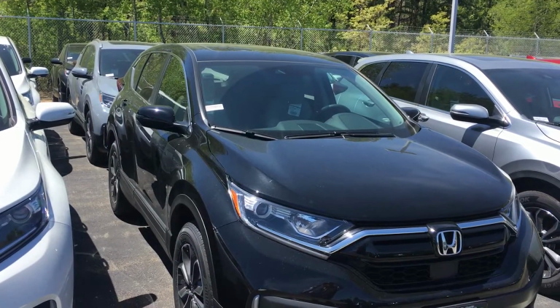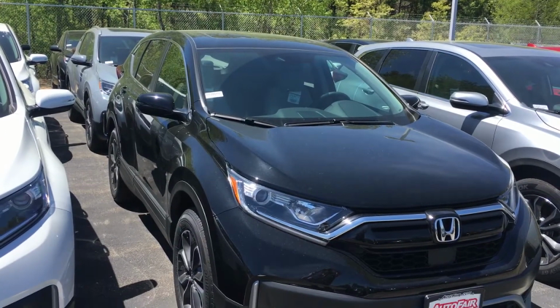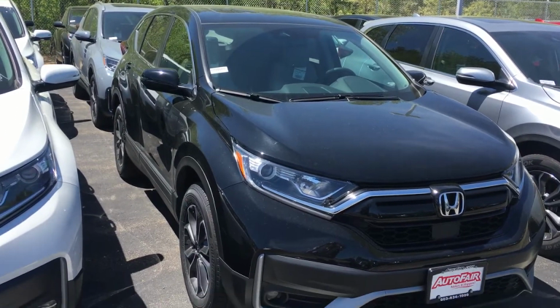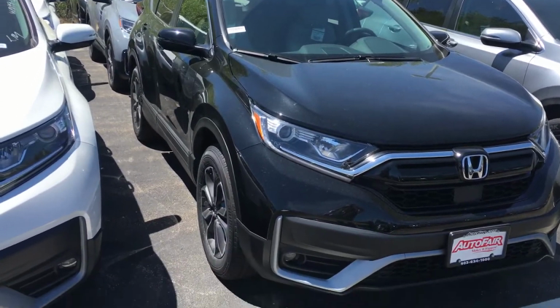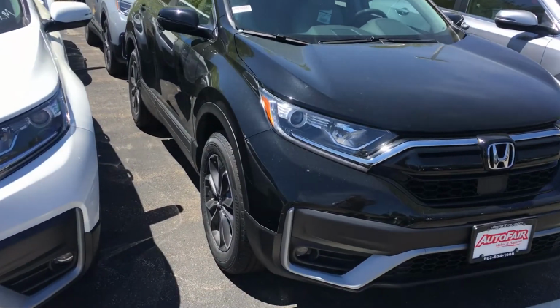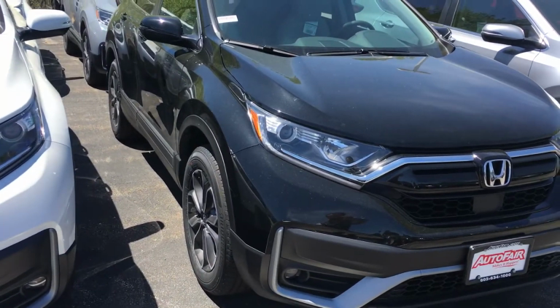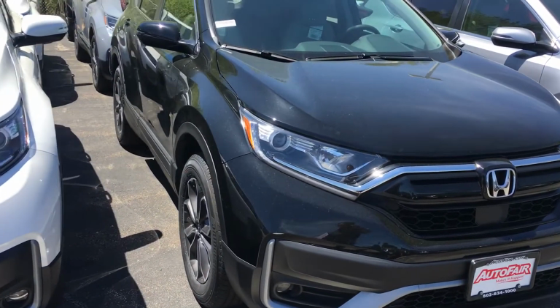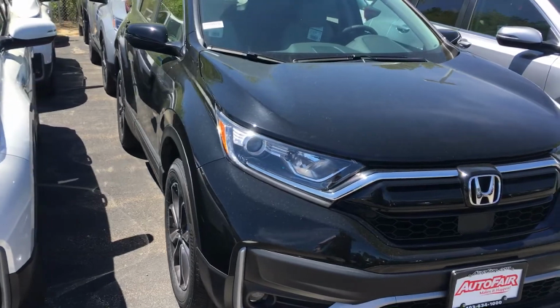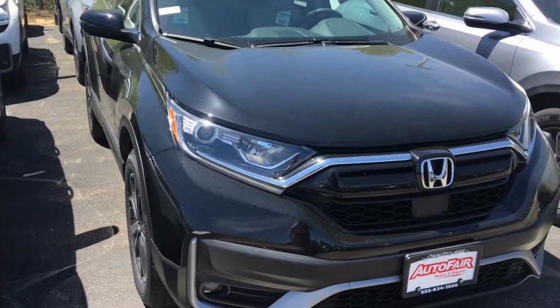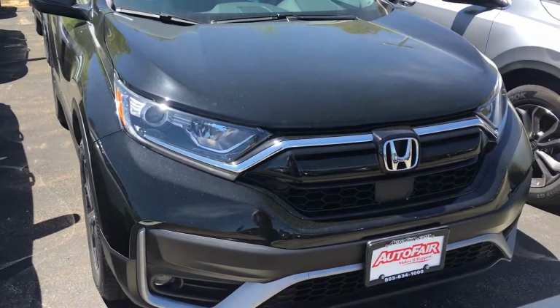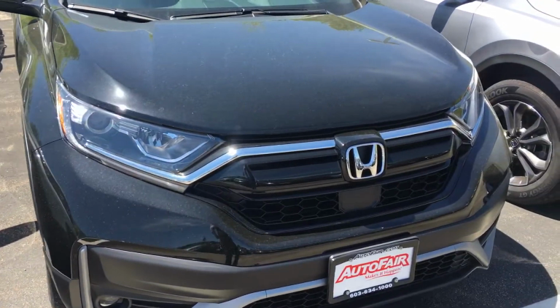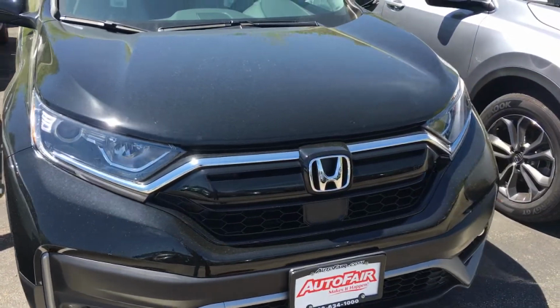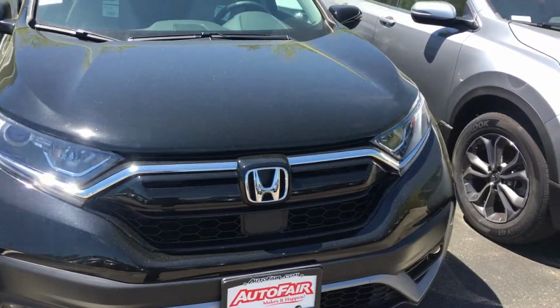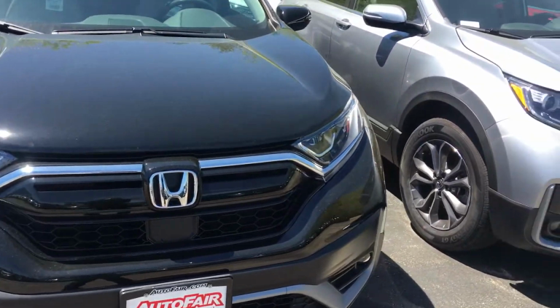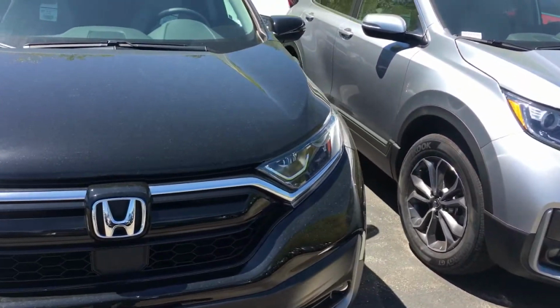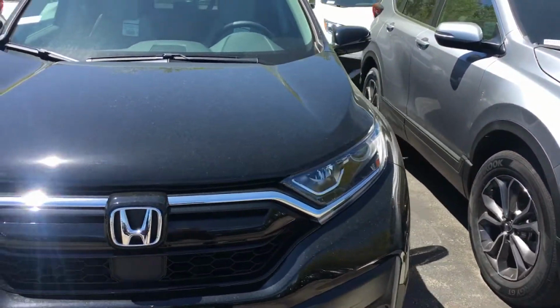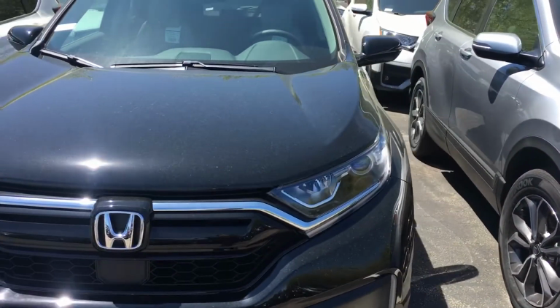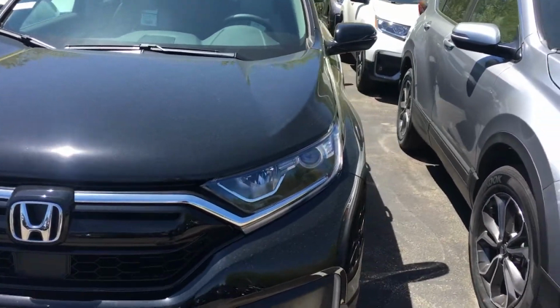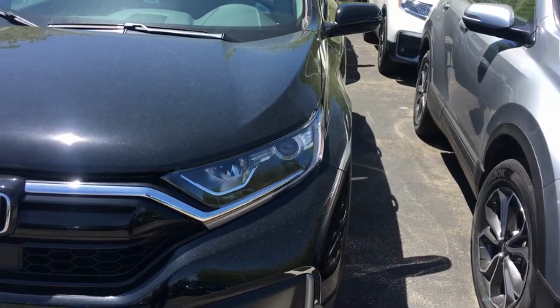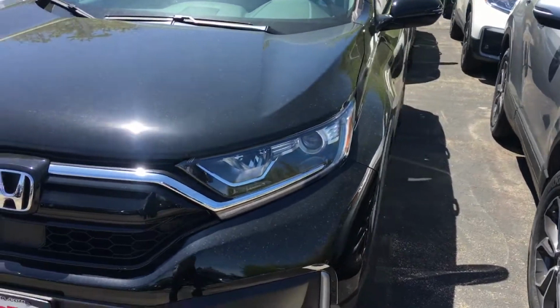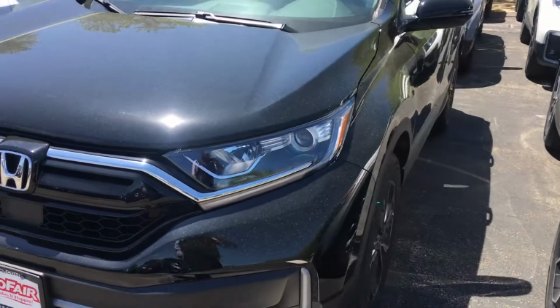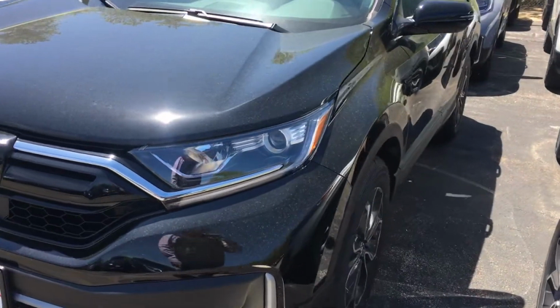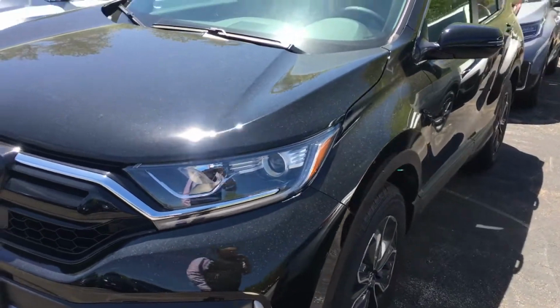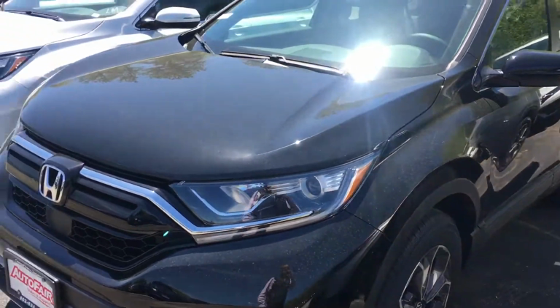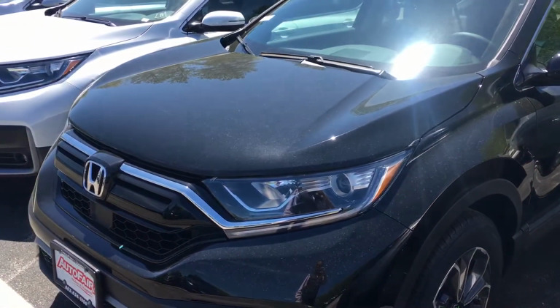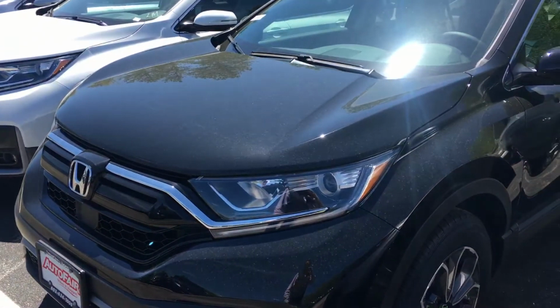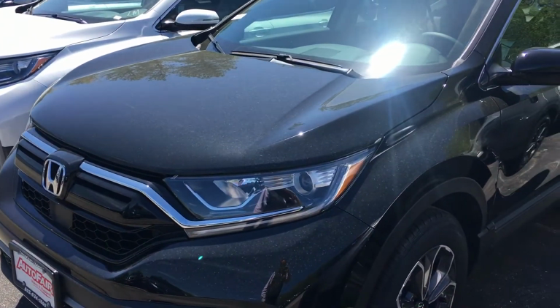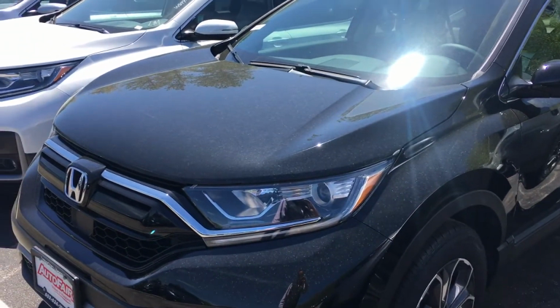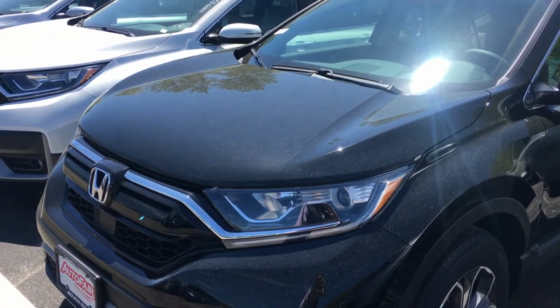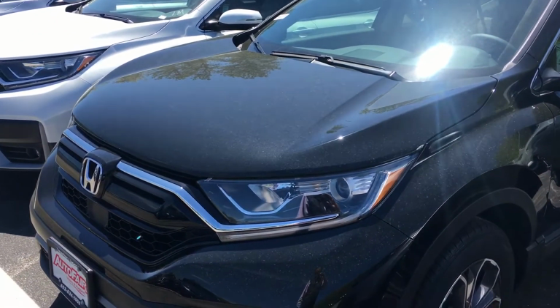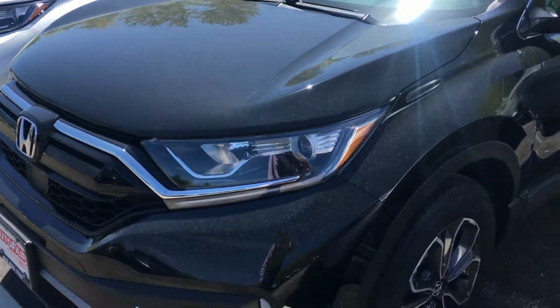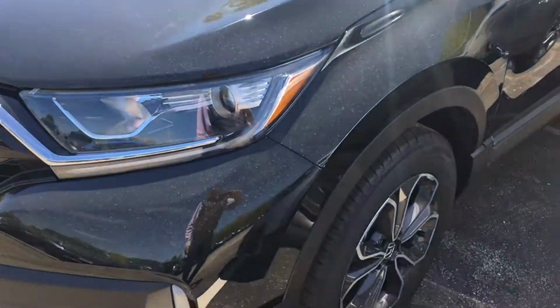Good morning Linda, this is Sammy at AutoFair Honda. Lisa at our BDC department asked me to make this short video for you for the all-new 2020 Honda CR-V — black on gray or beige. It's a beautiful car inside and out.